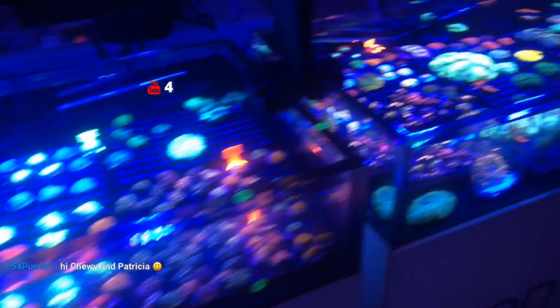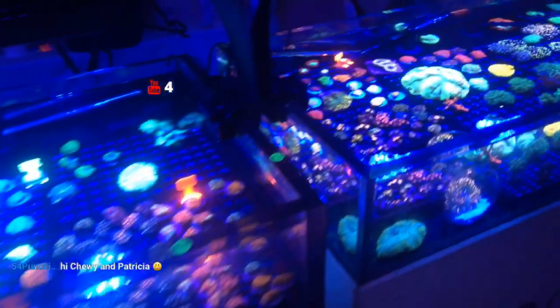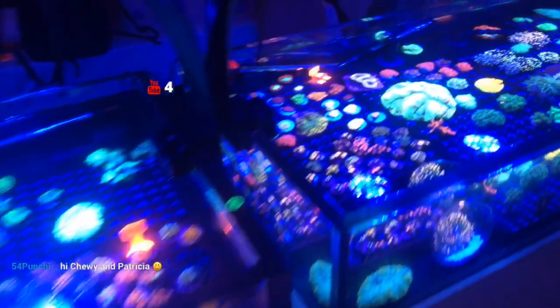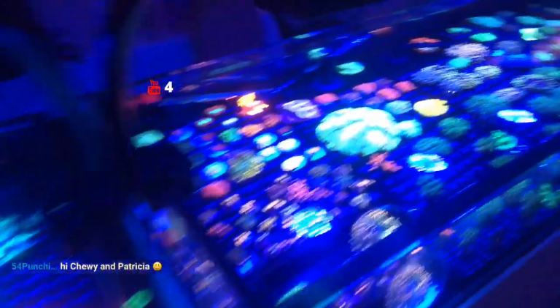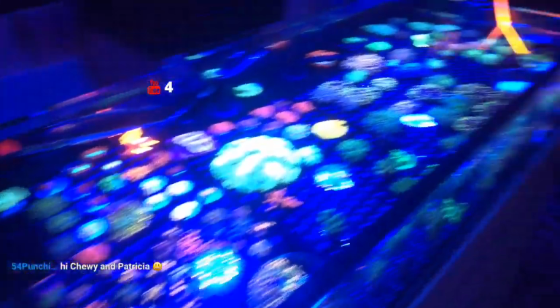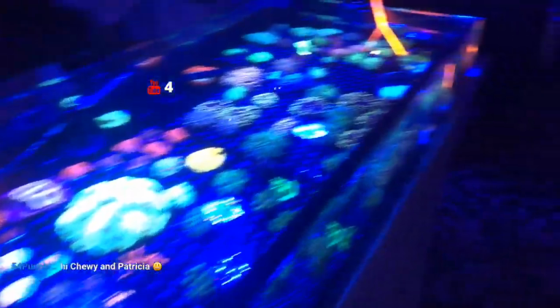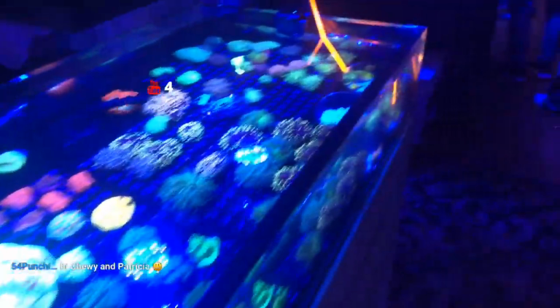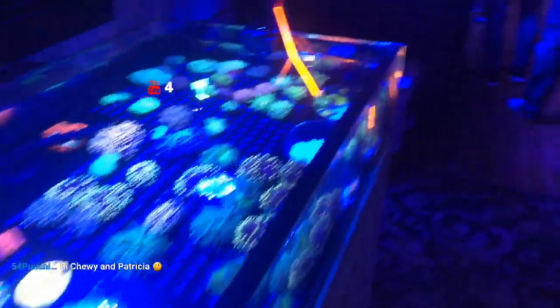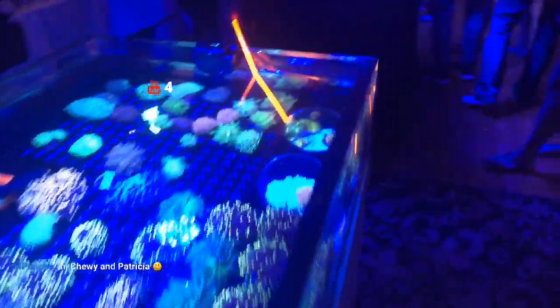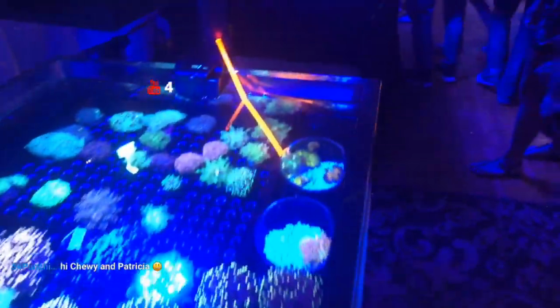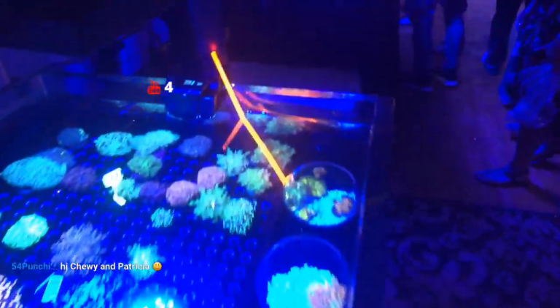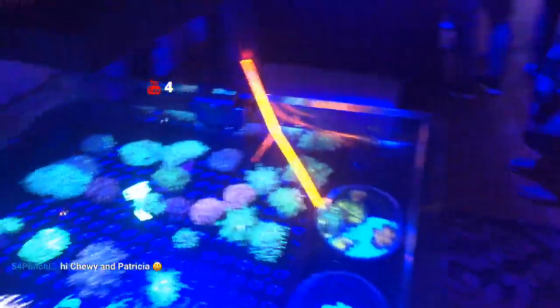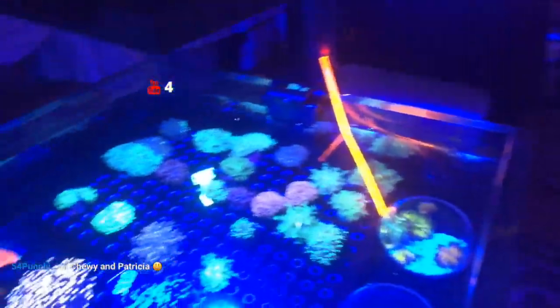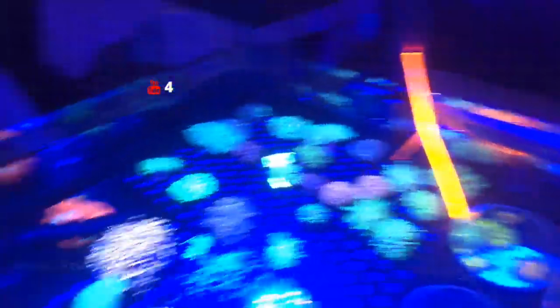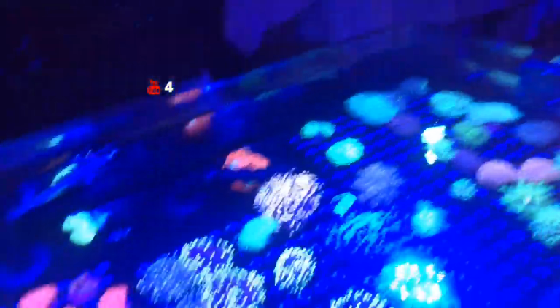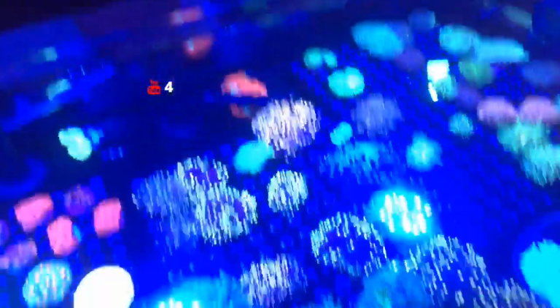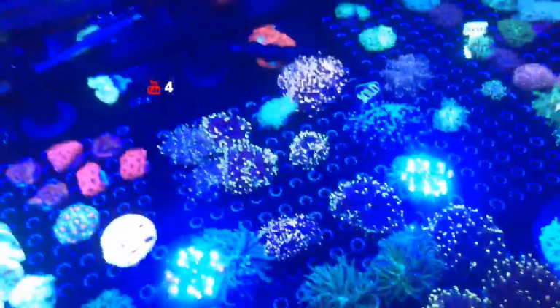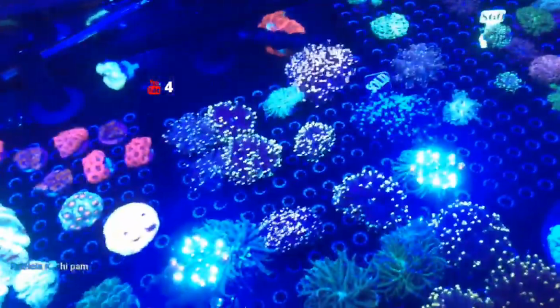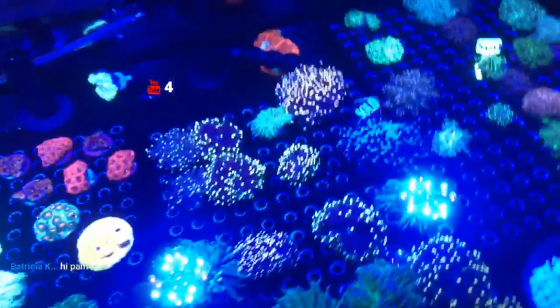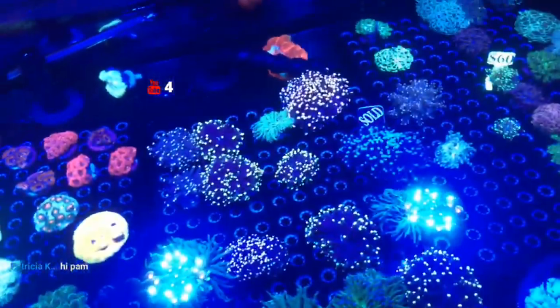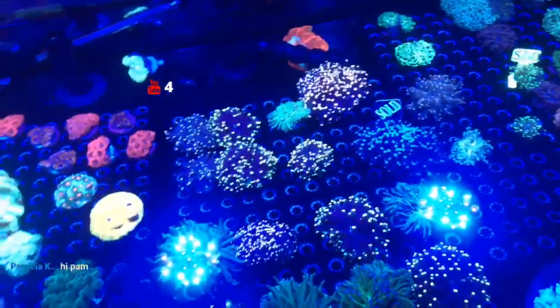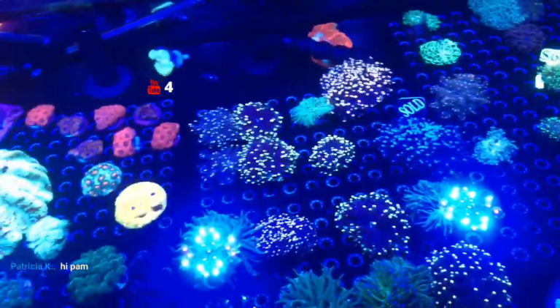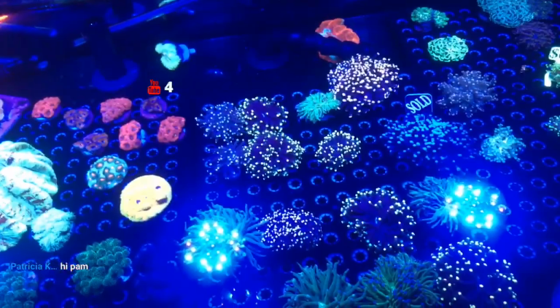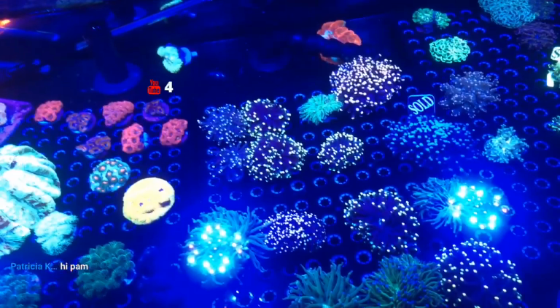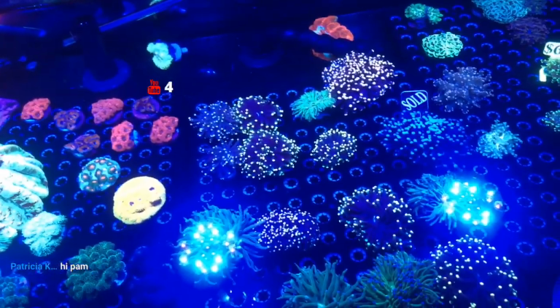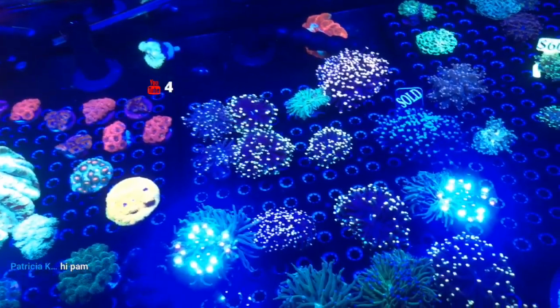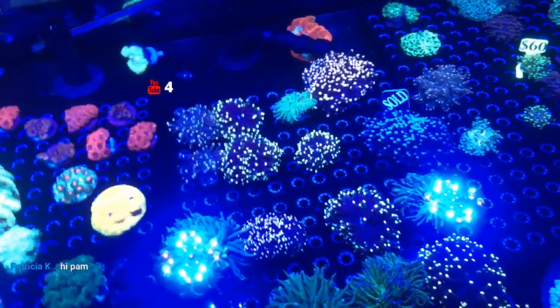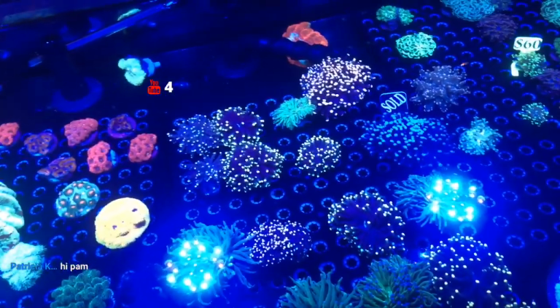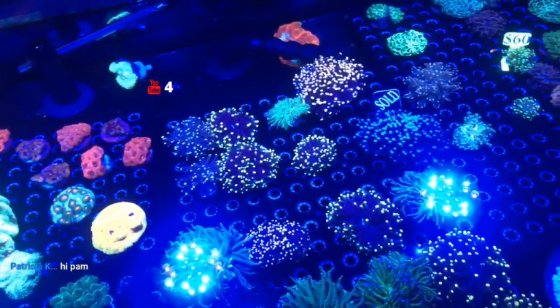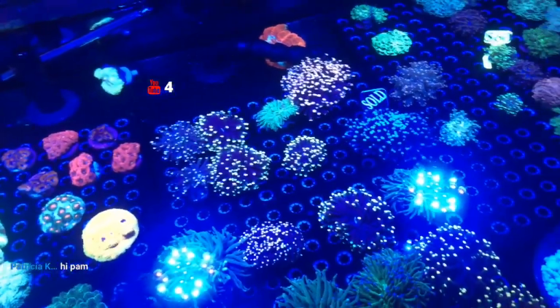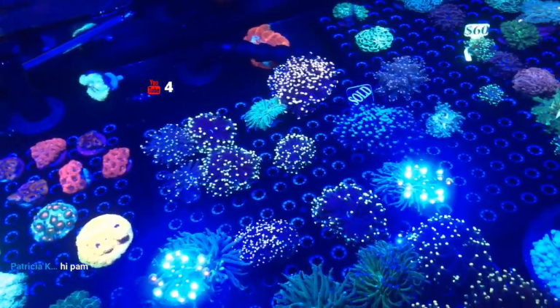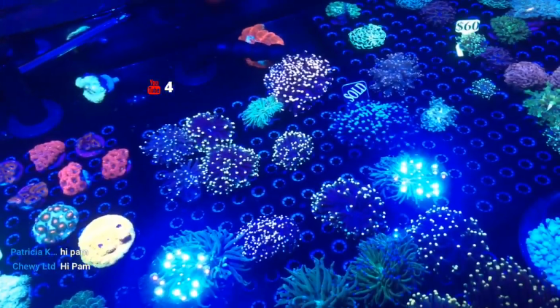Going over here, if you look at the front — got the torch corals on top. Definitely pretty cool as well.